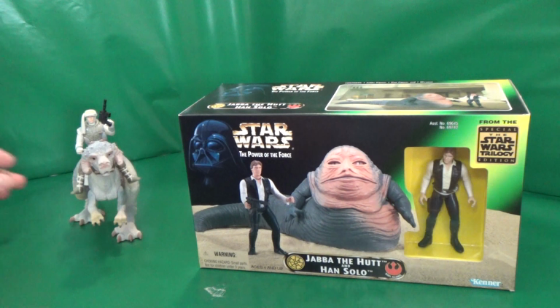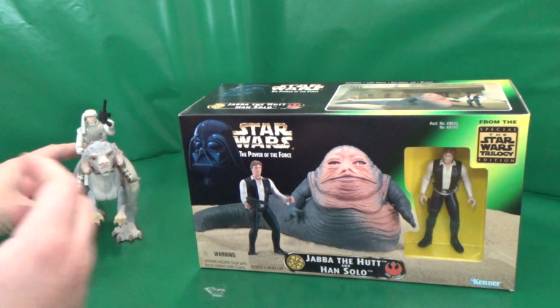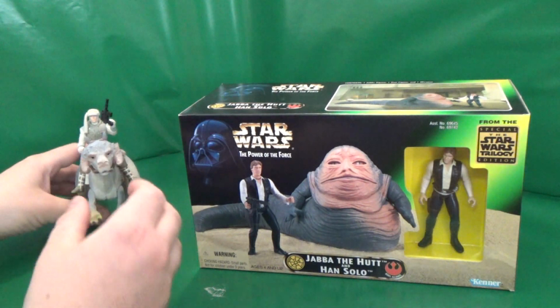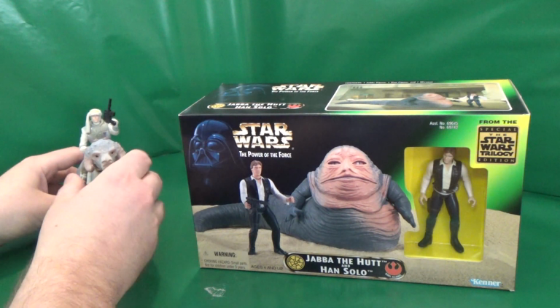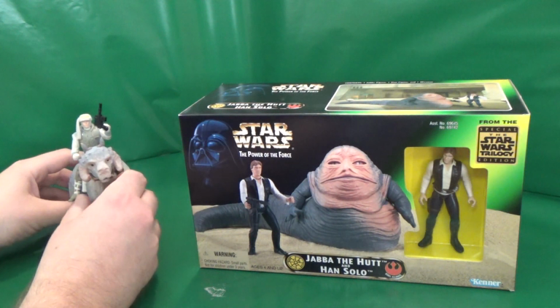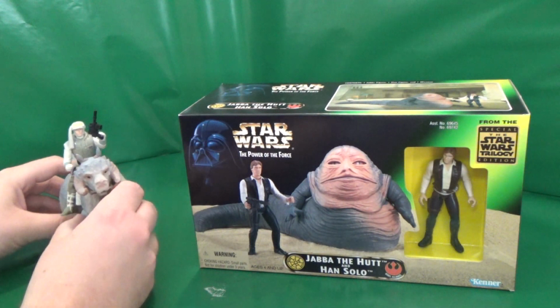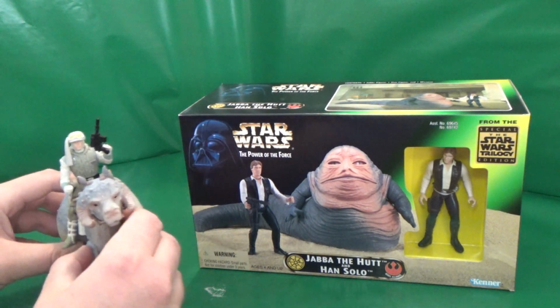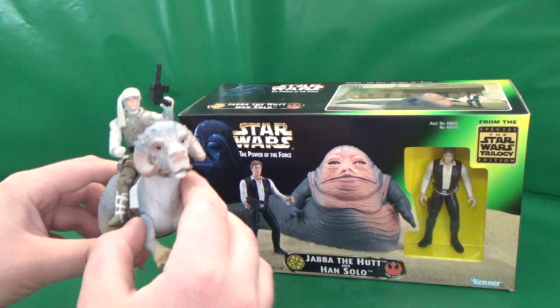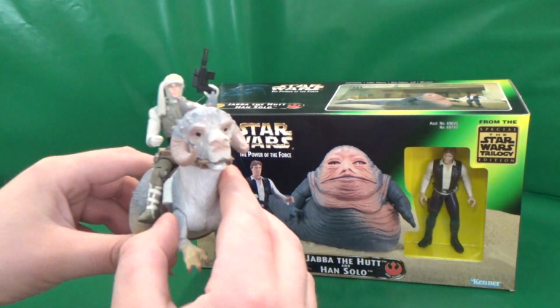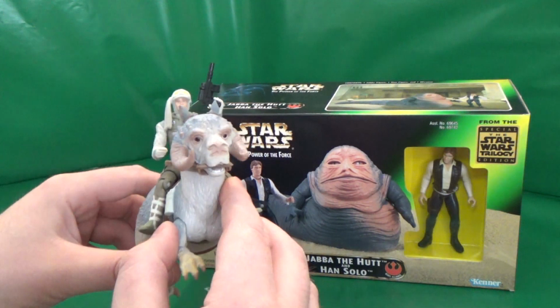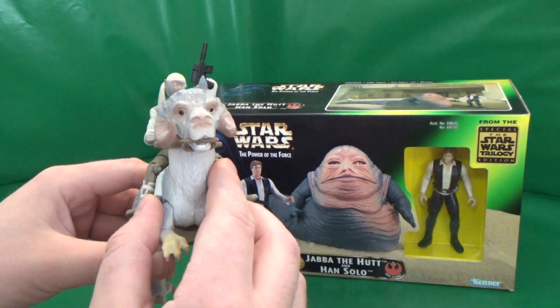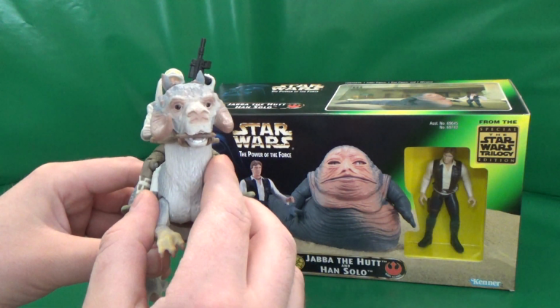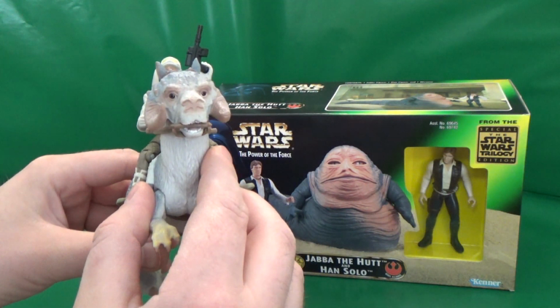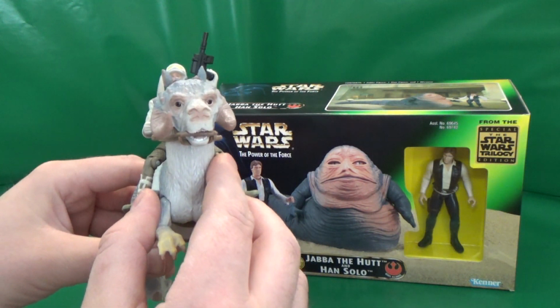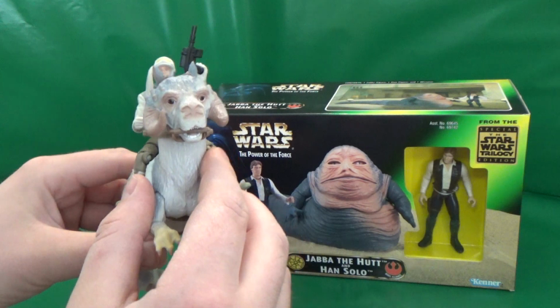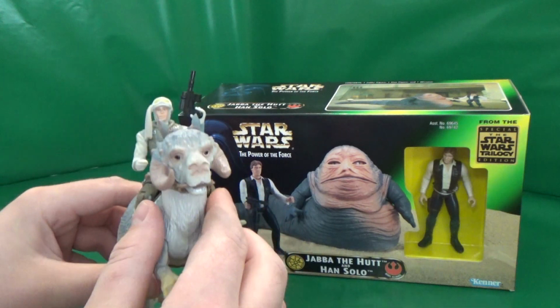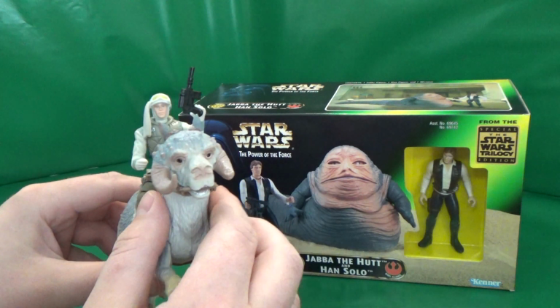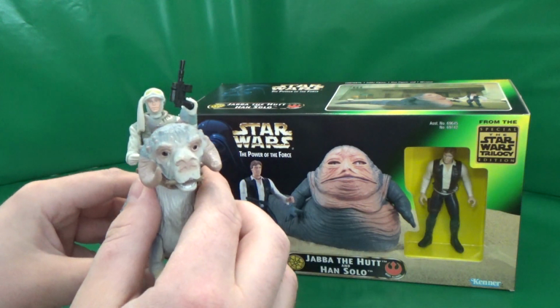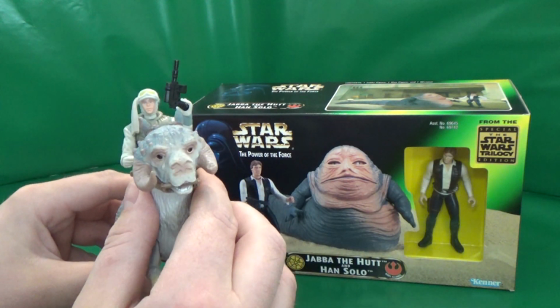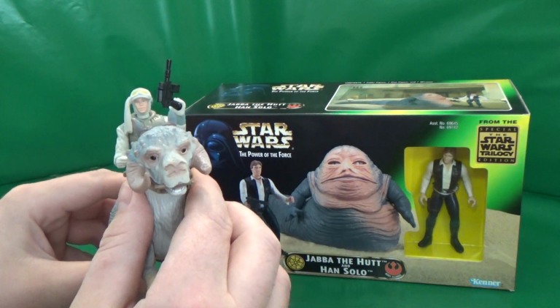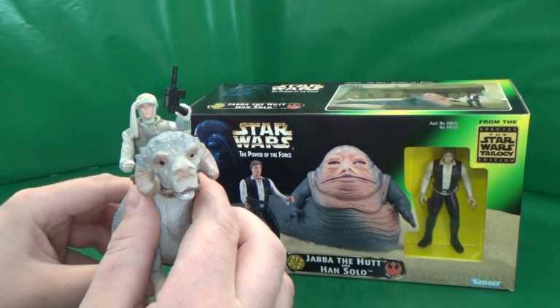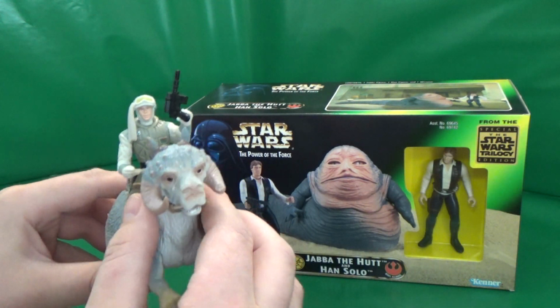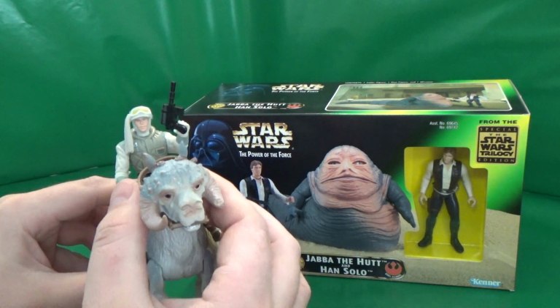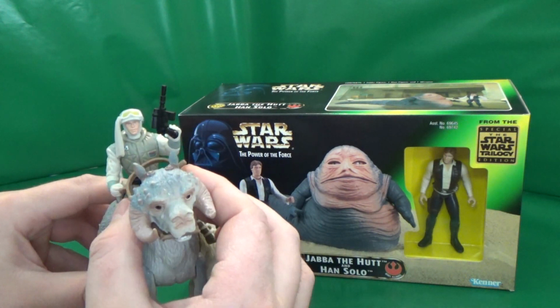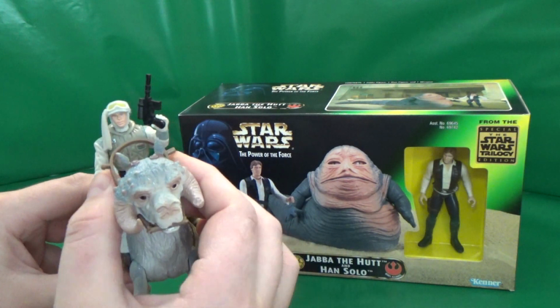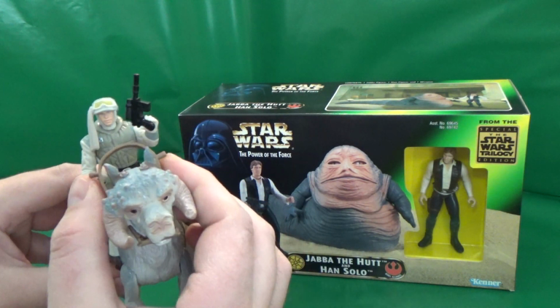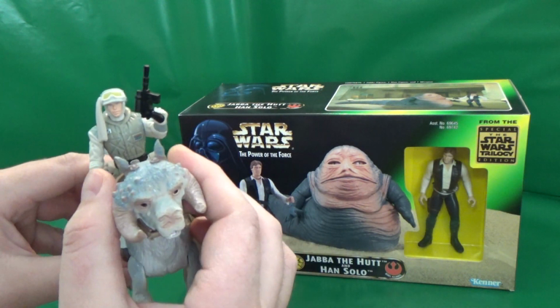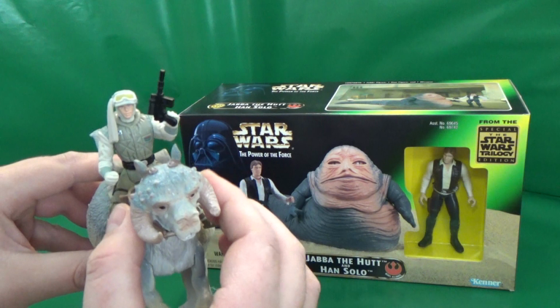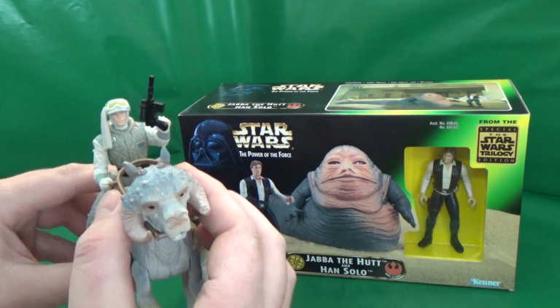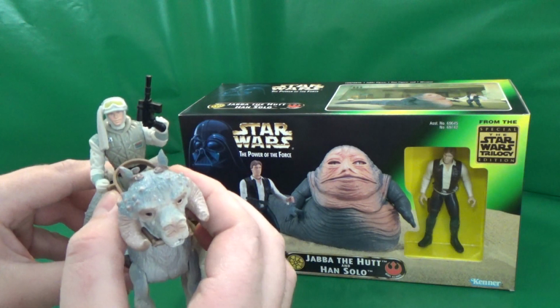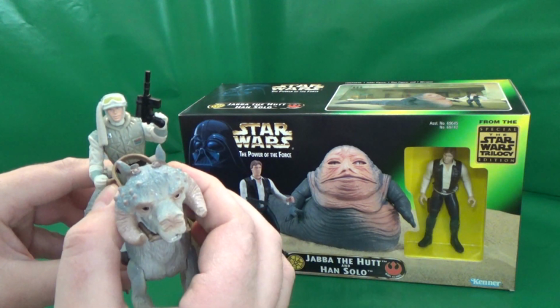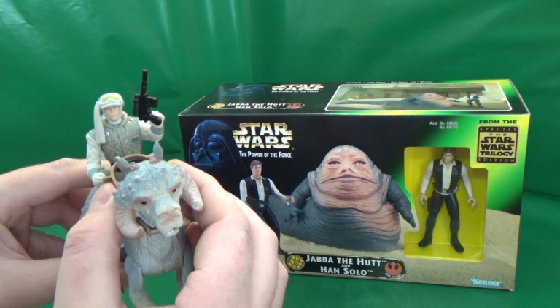However, quickly, we bring you a live update to the Tauntaun and Luke — I thought it came with a blaster and a harness, but they were well hidden in the box.